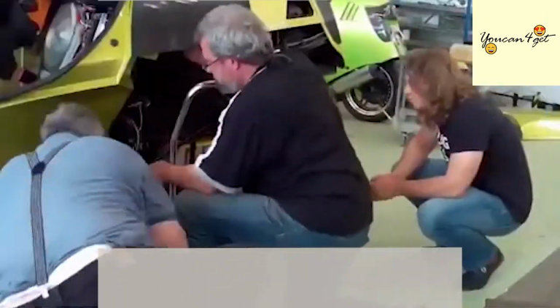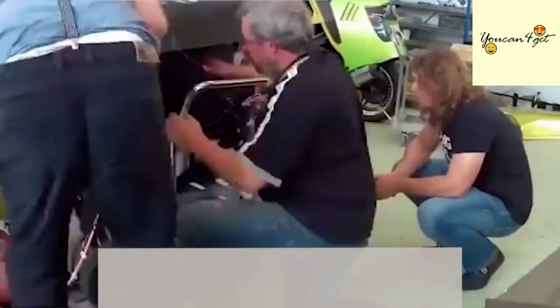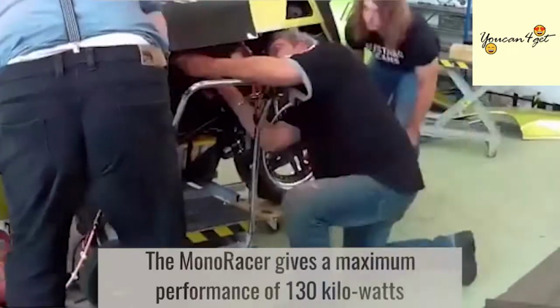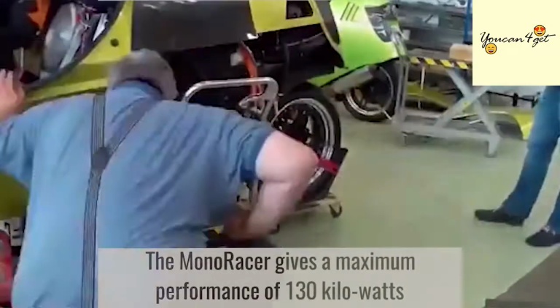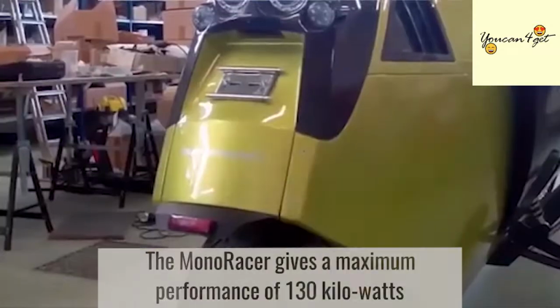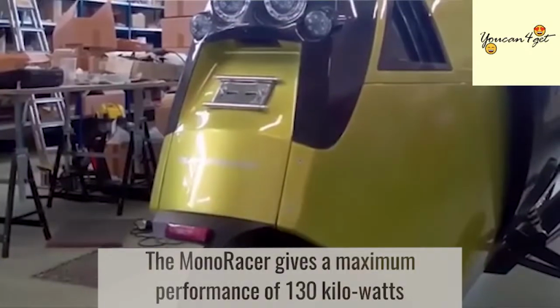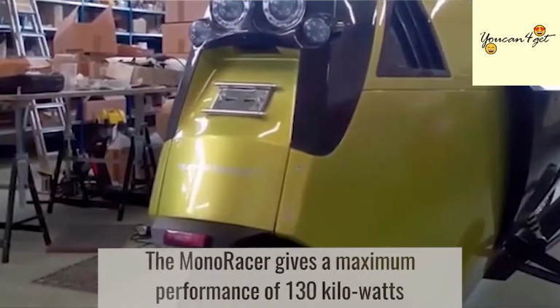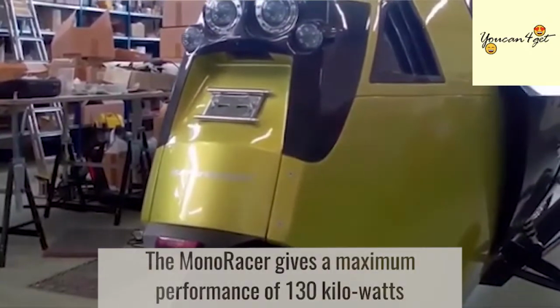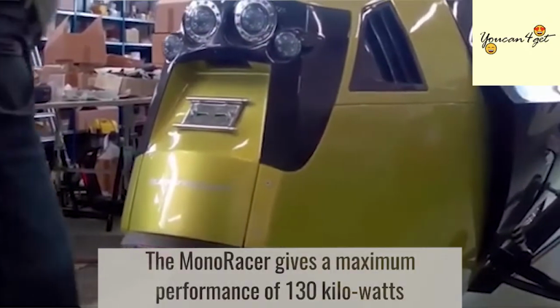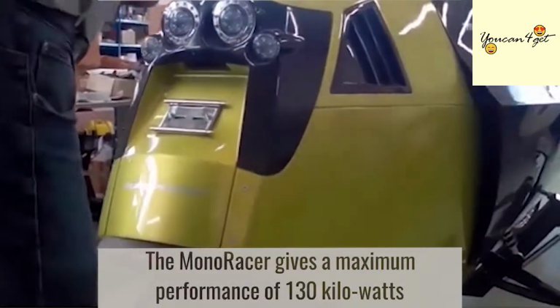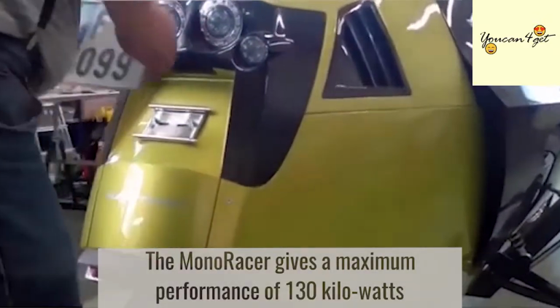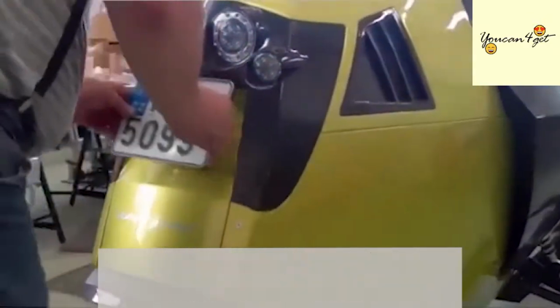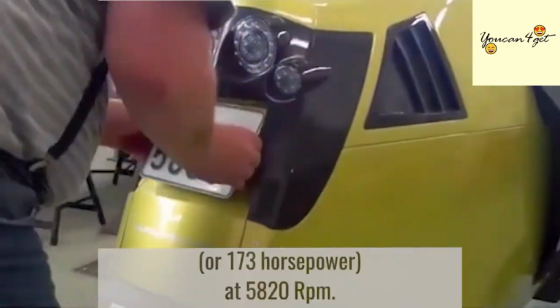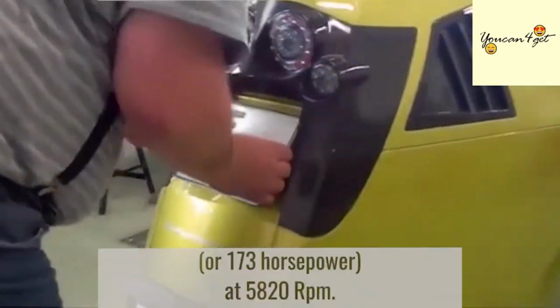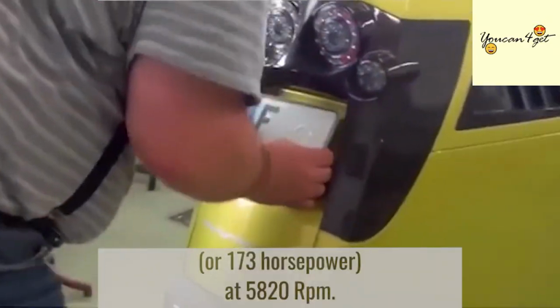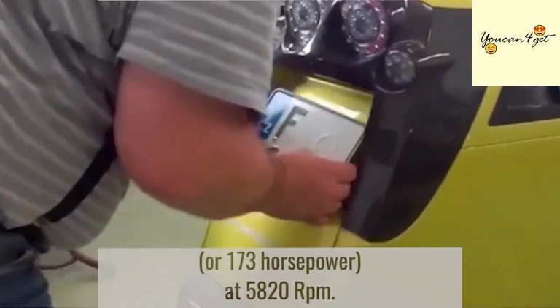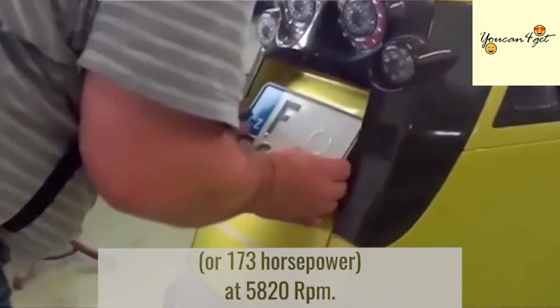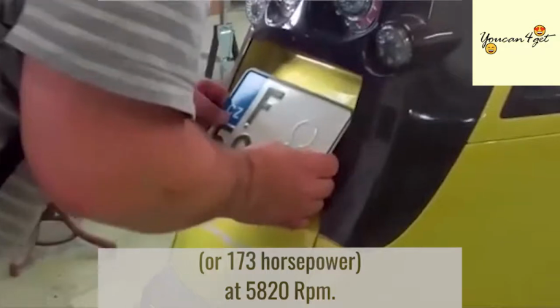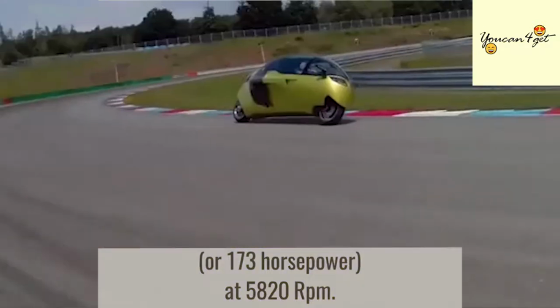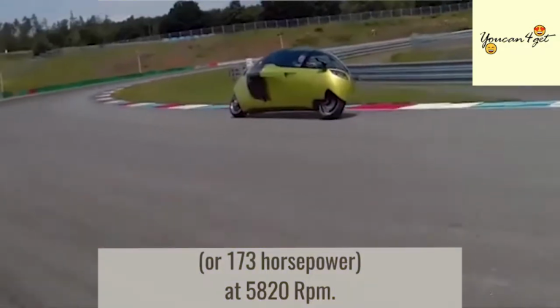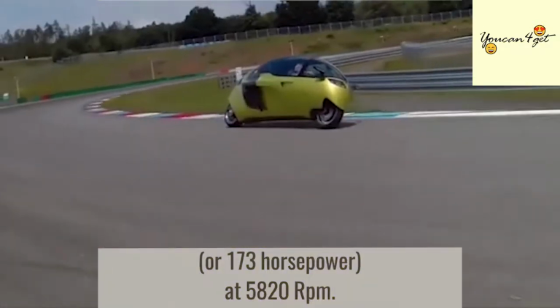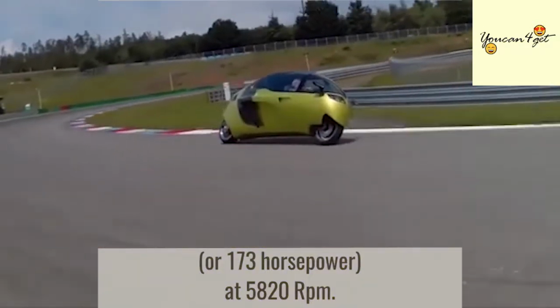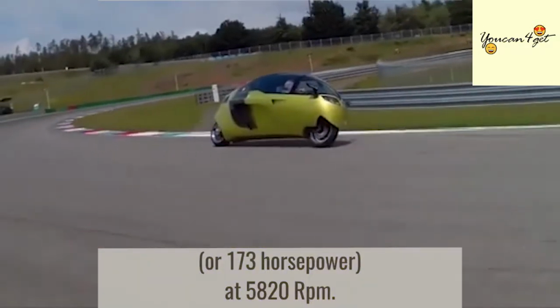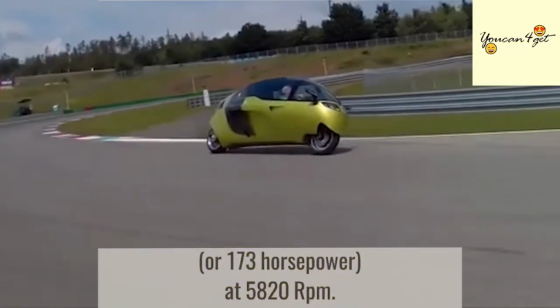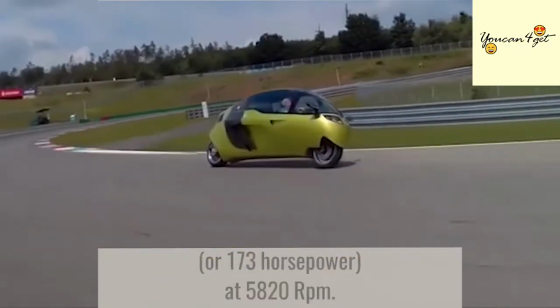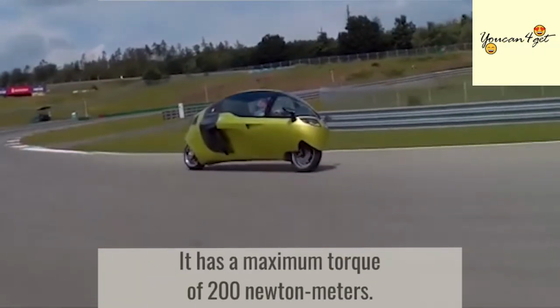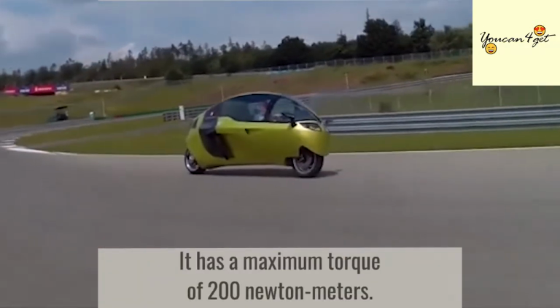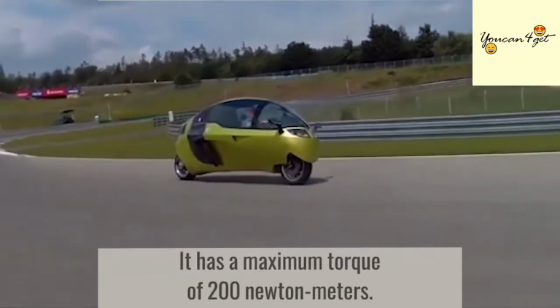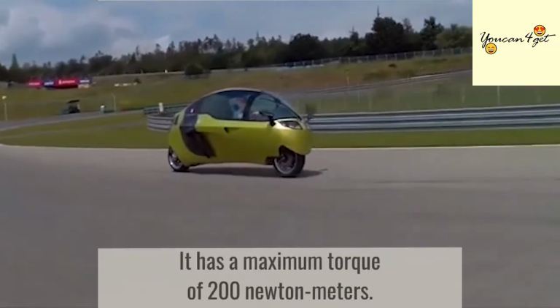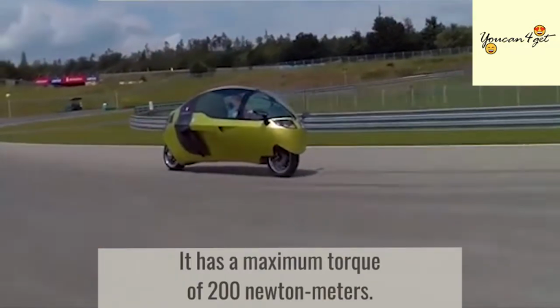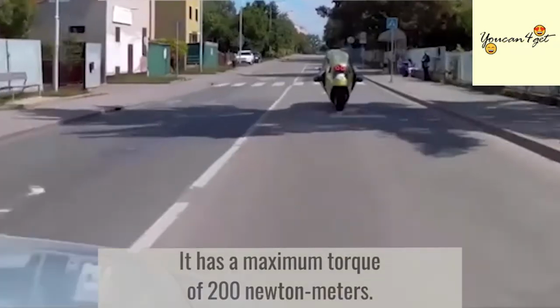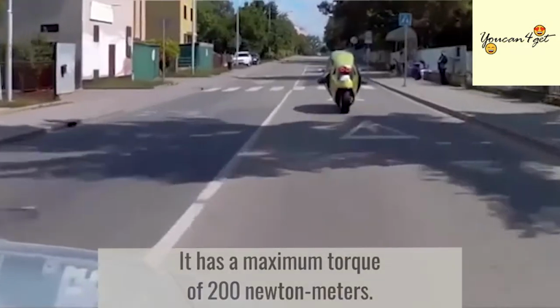The Monoracer gives a maximum performance of 130 kilowatts or 173 horsepower at 5,820 RPM. It has a maximum torque of 200 Newton meters.